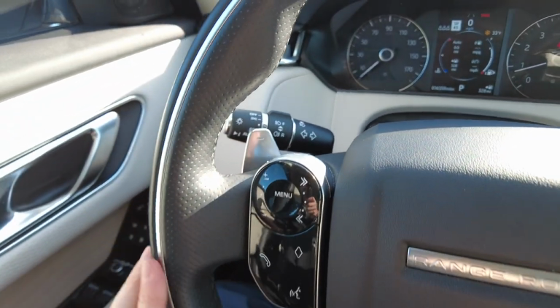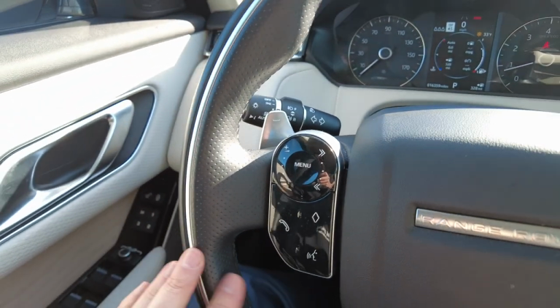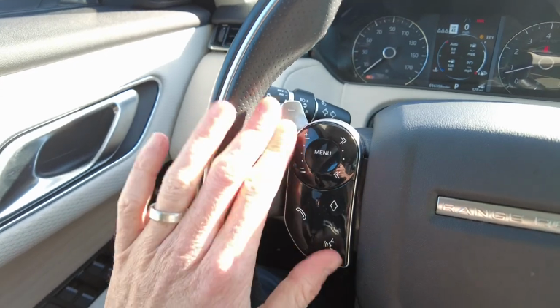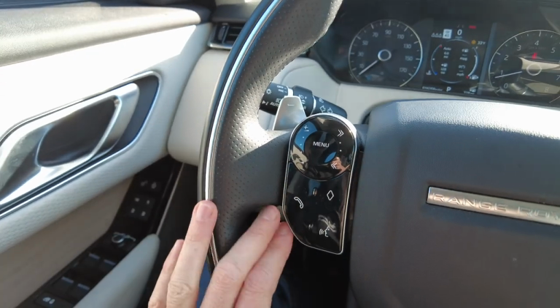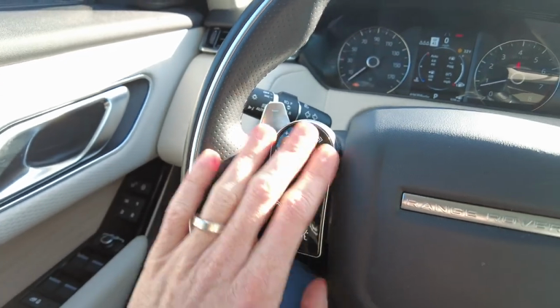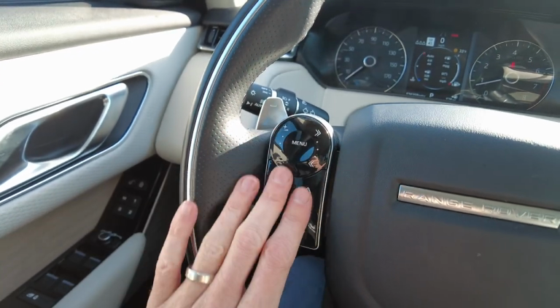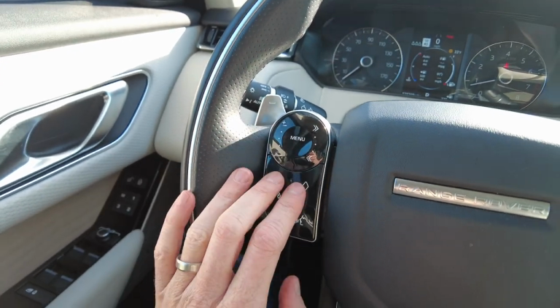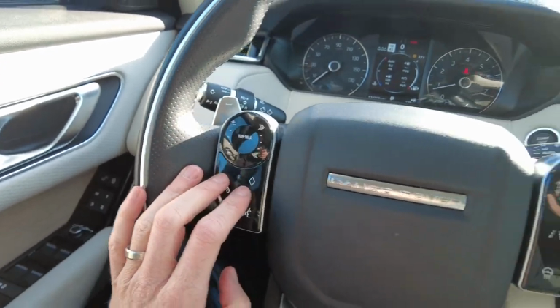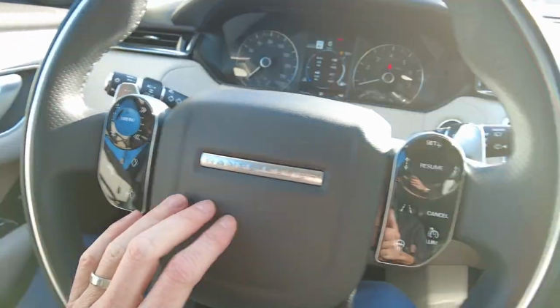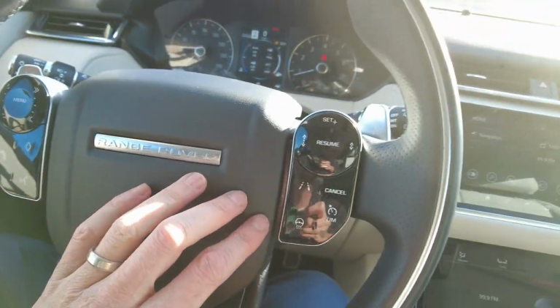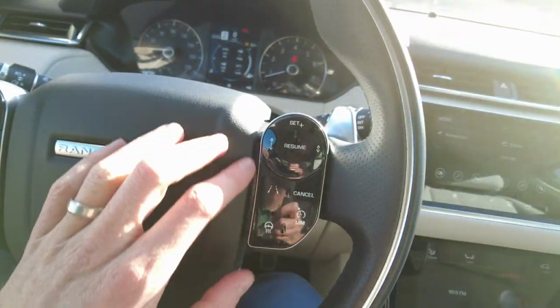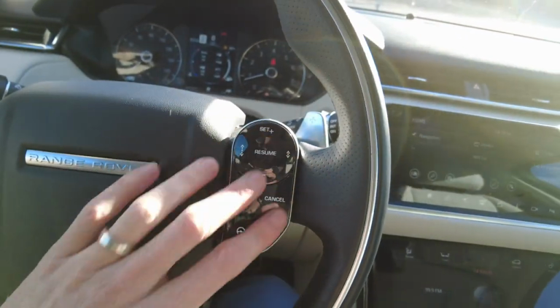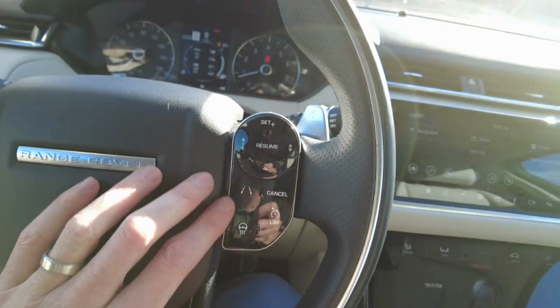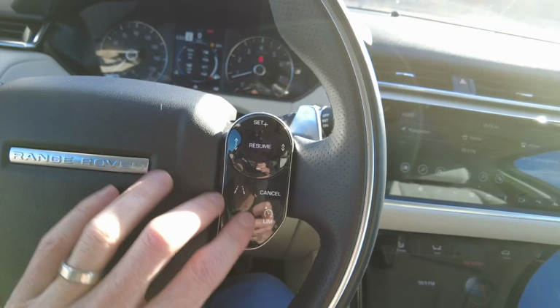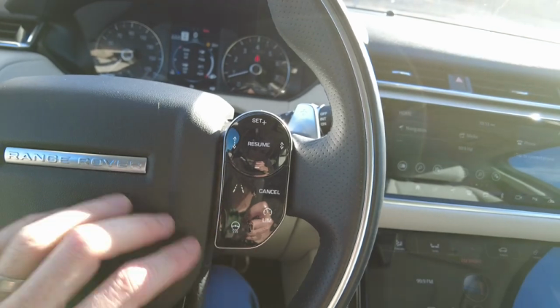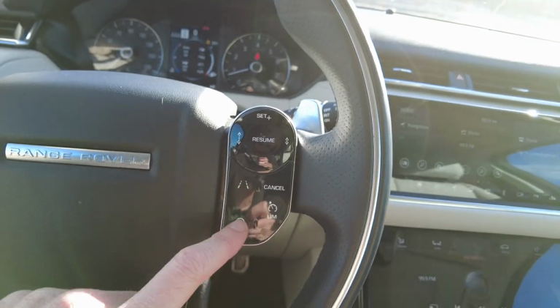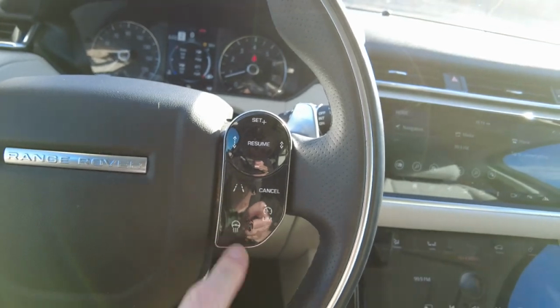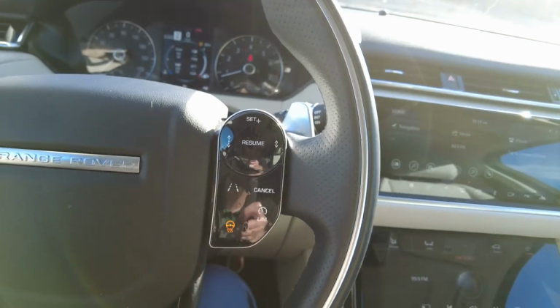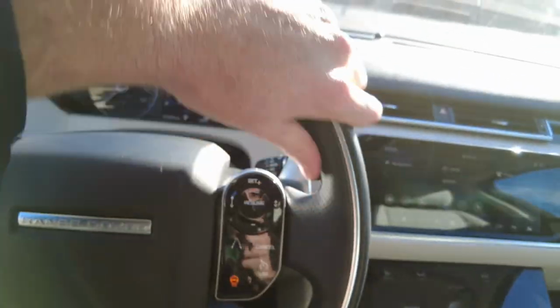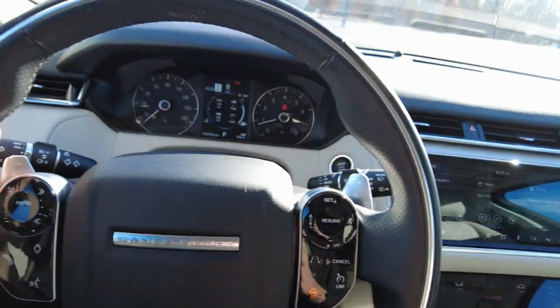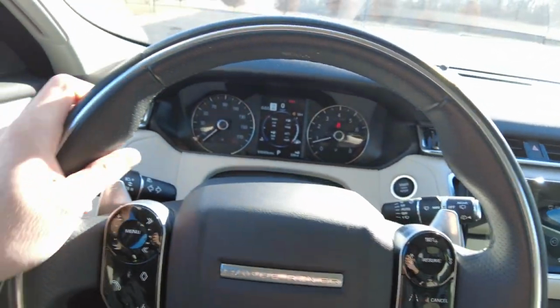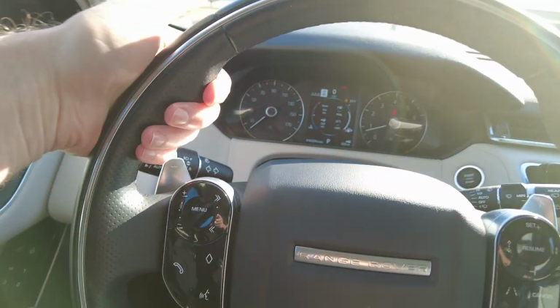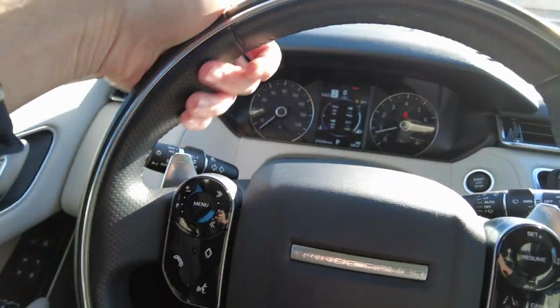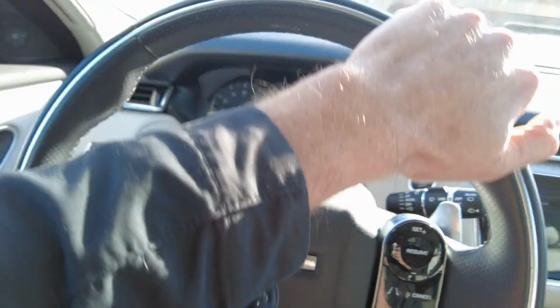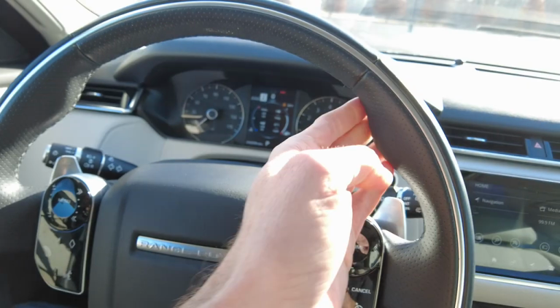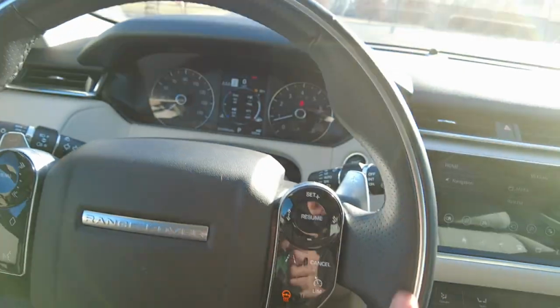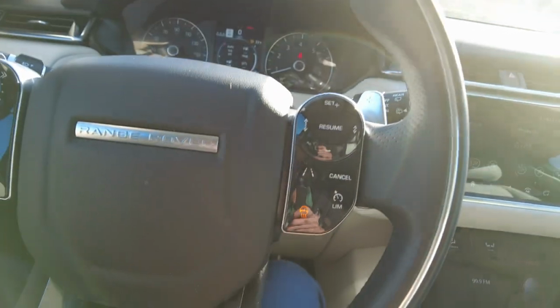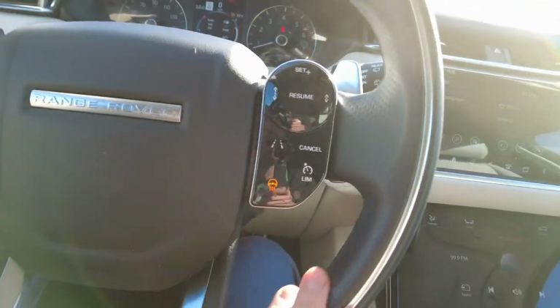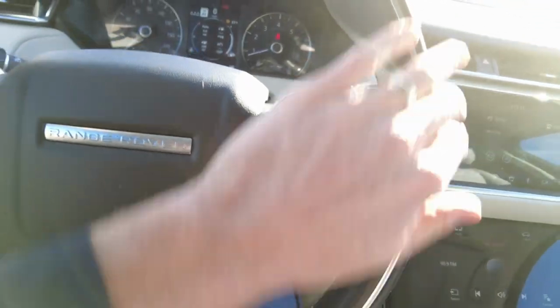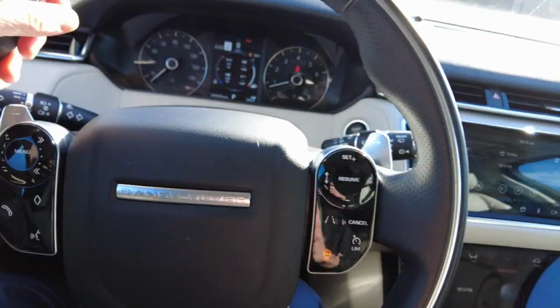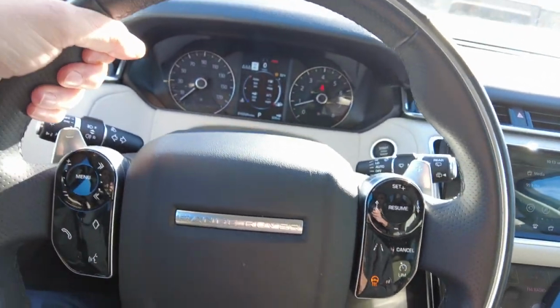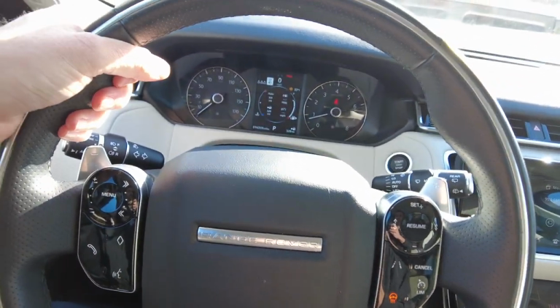On the steering wheel, we have hands-free connectivity, radio and volume controls, cruise control with lane assist, and a heated steering wheel as well. It's a nice steering wheel — not just round; it does have some nice grab spots for your hands to rest.